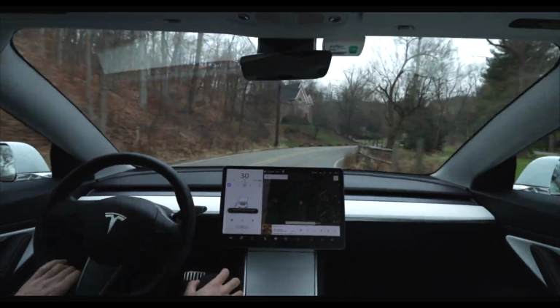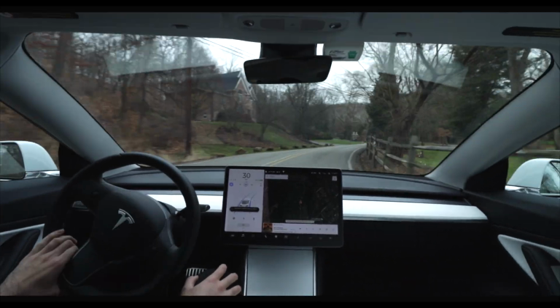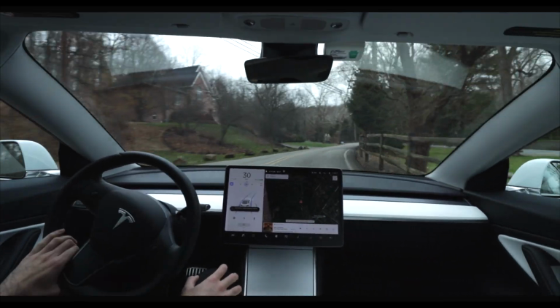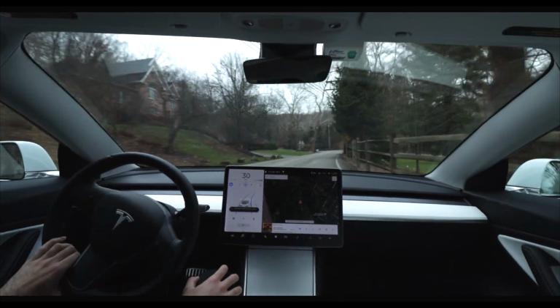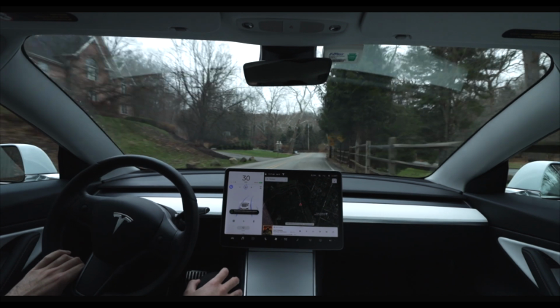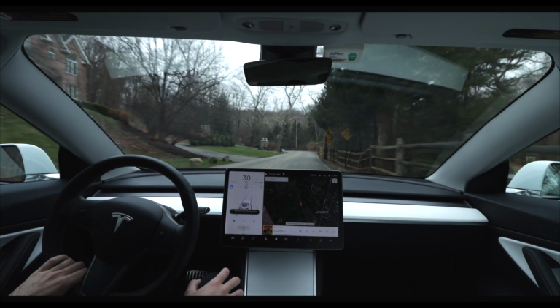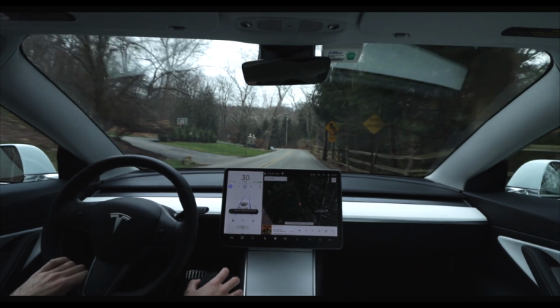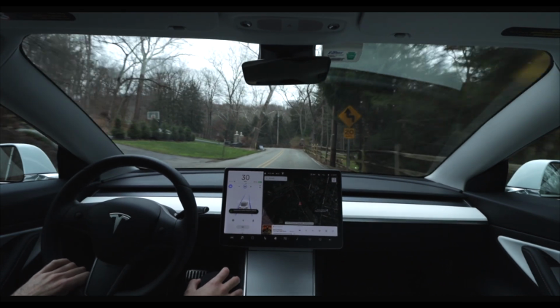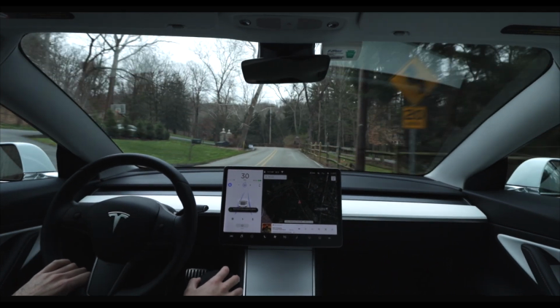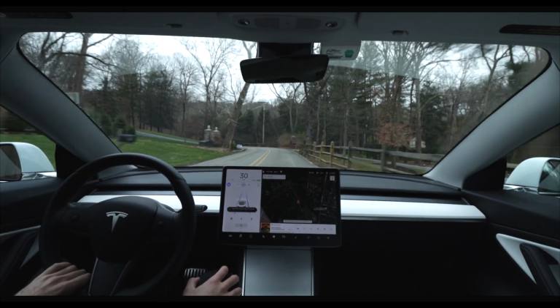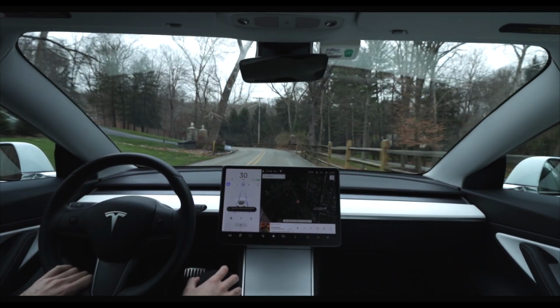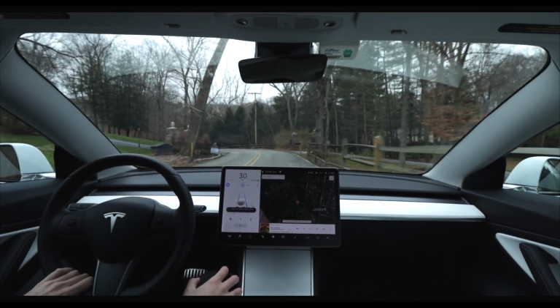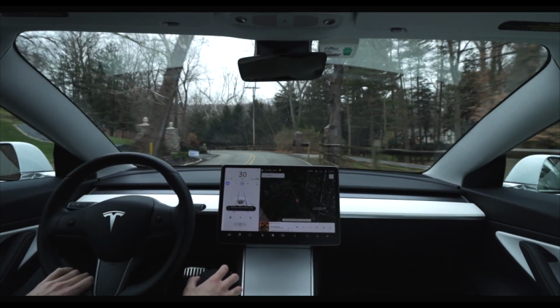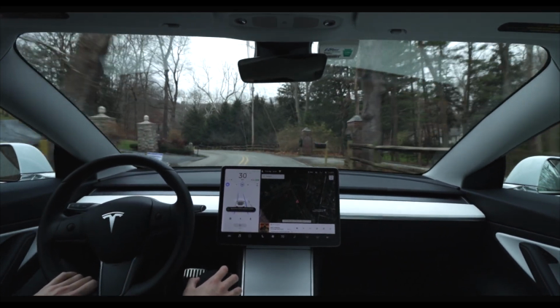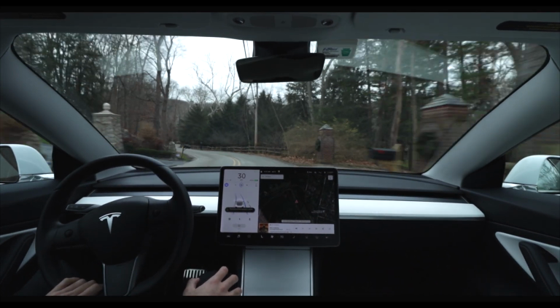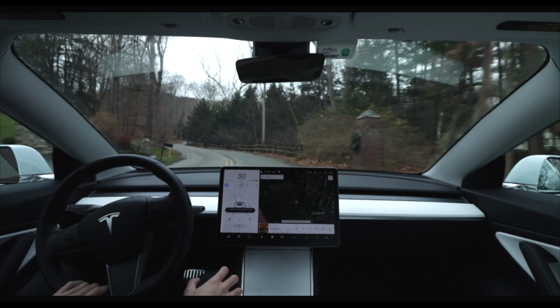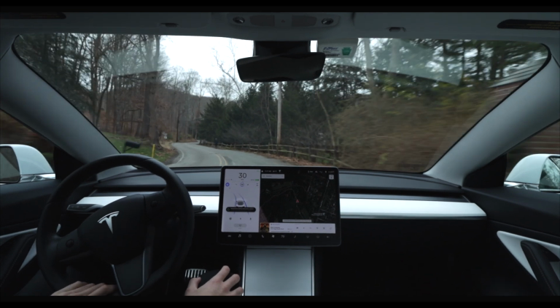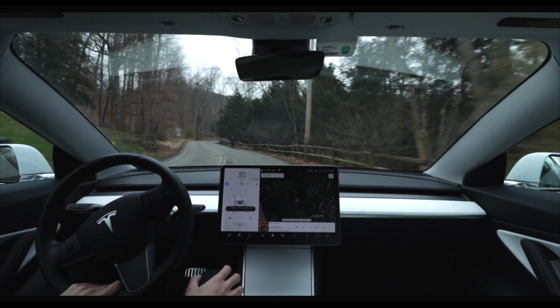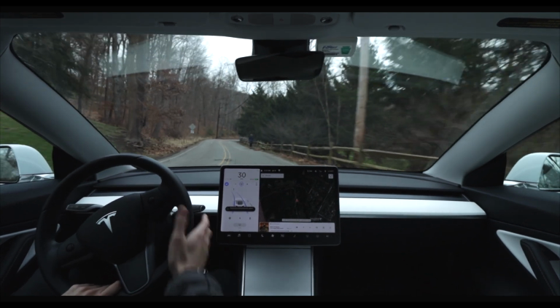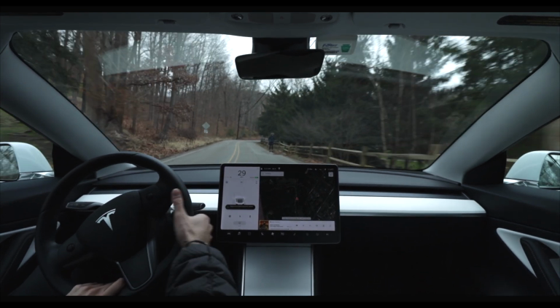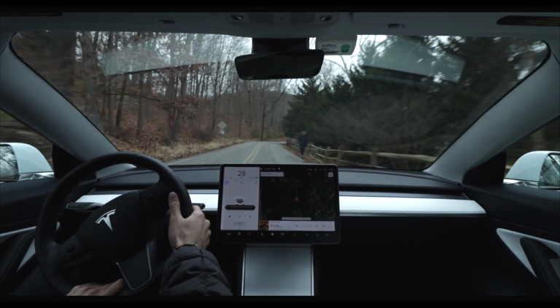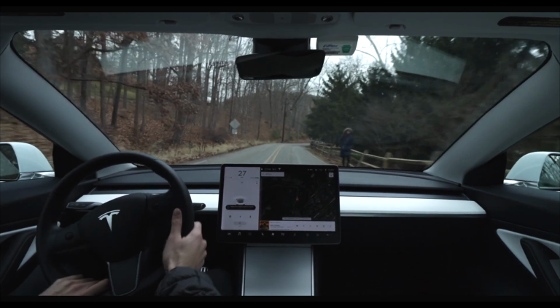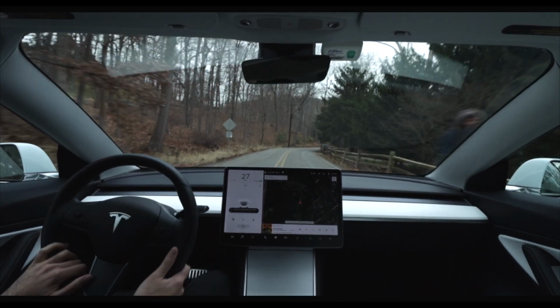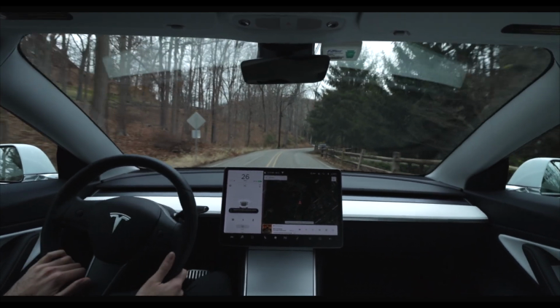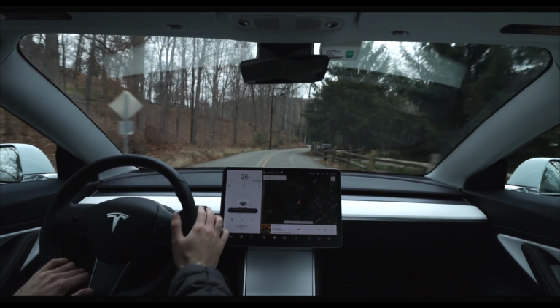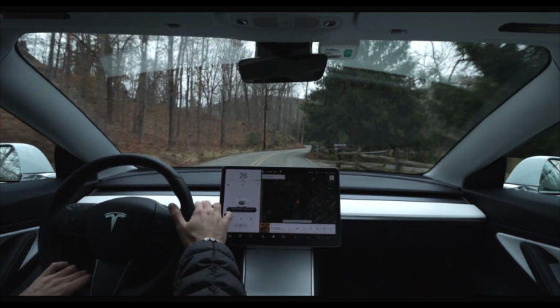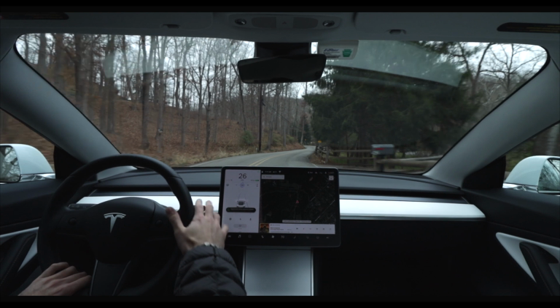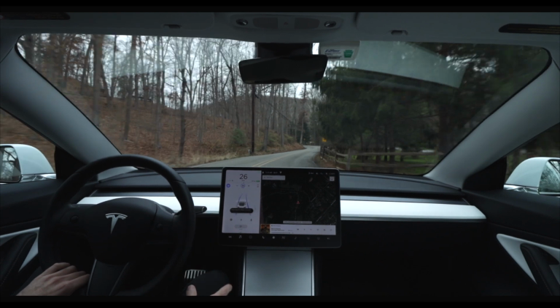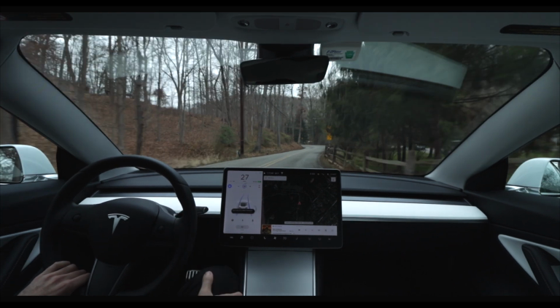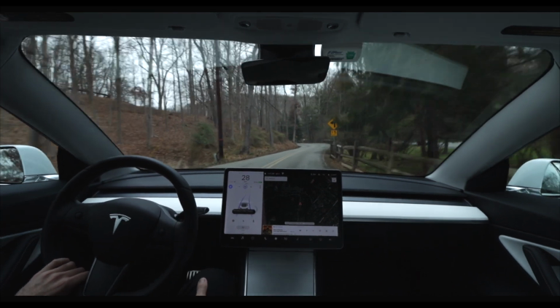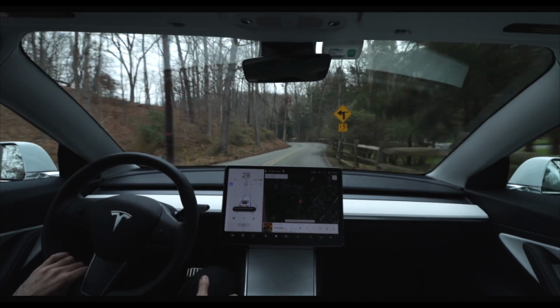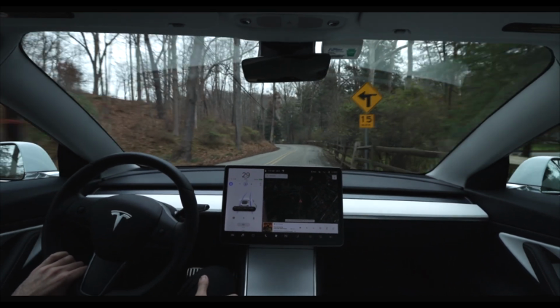This is the first point during this drive where I disengage autopilot, because there is a woman walking on the right side of the road. Although my car did recognize her and display her on the center screen, it did not appear to adjust its lane position to a spot I was comfortable with, so I took control to move the car over.